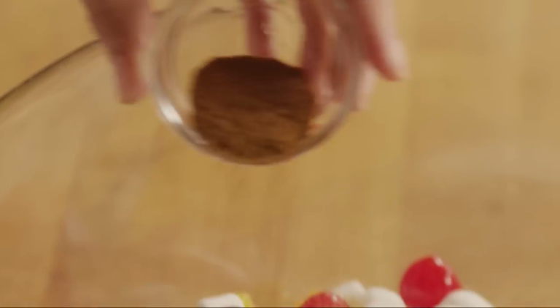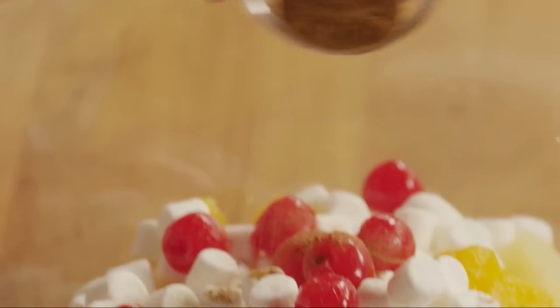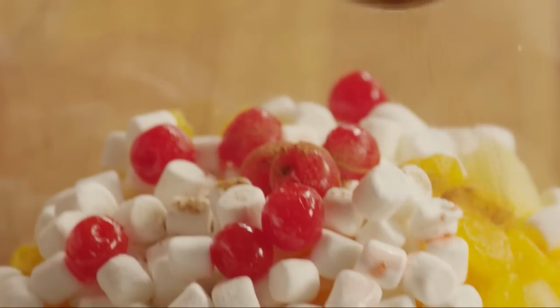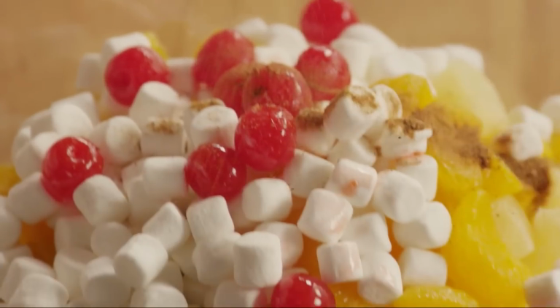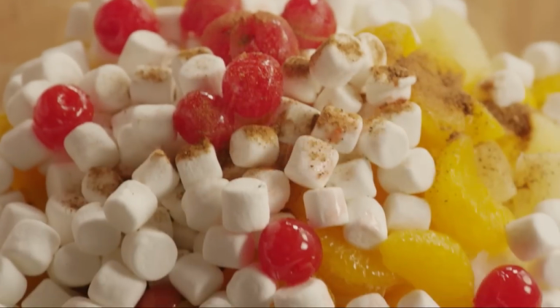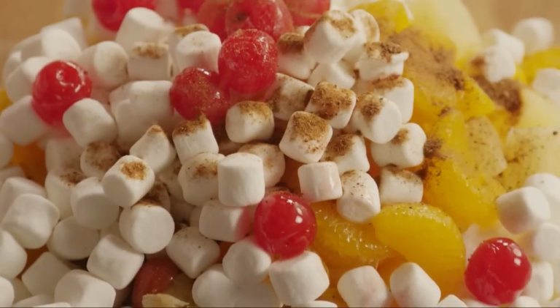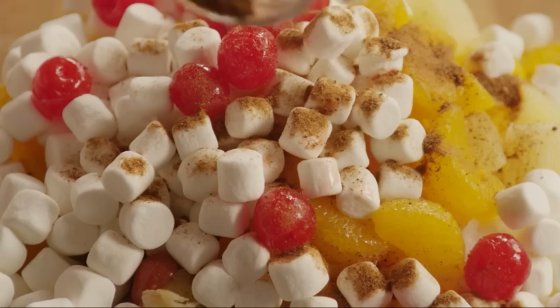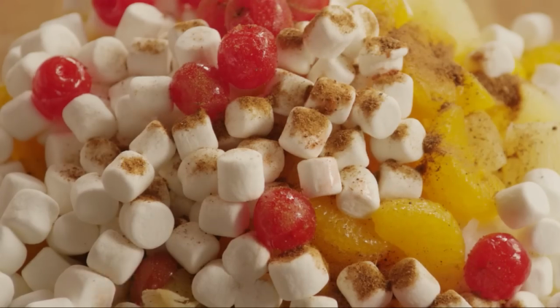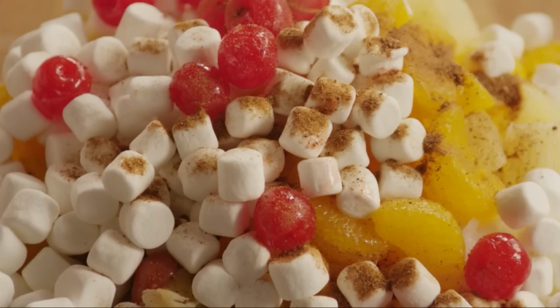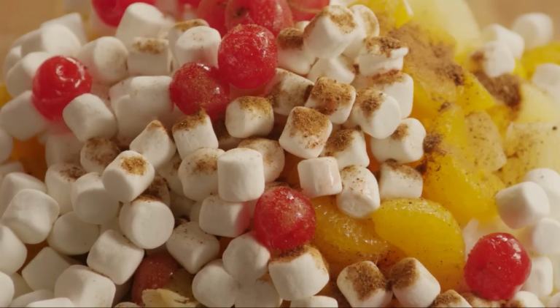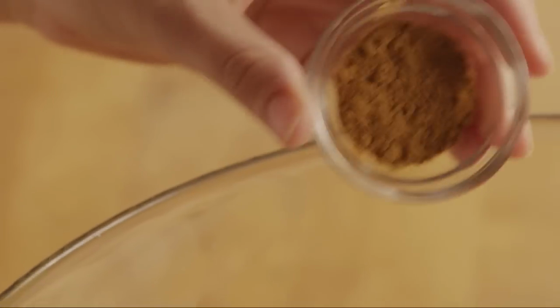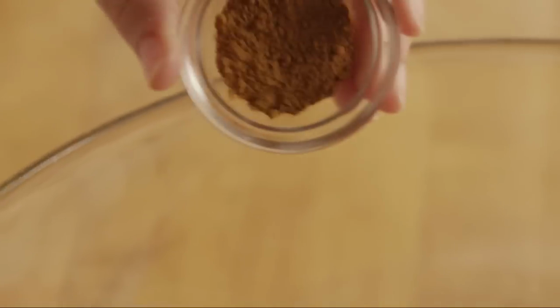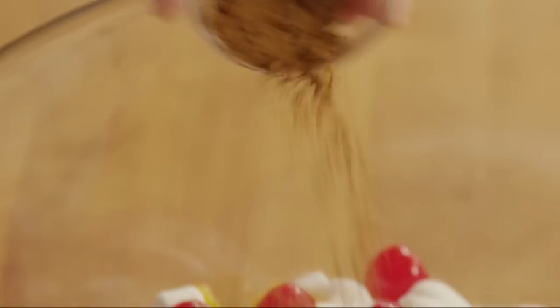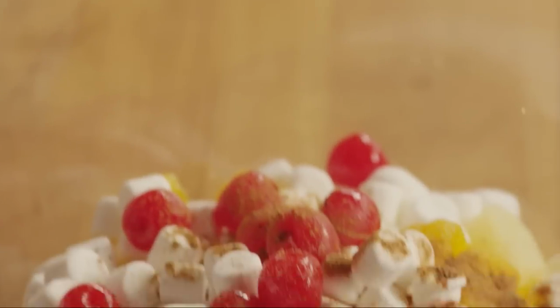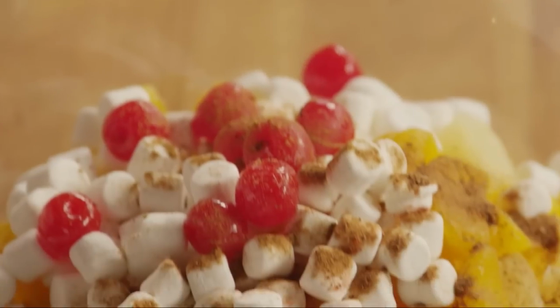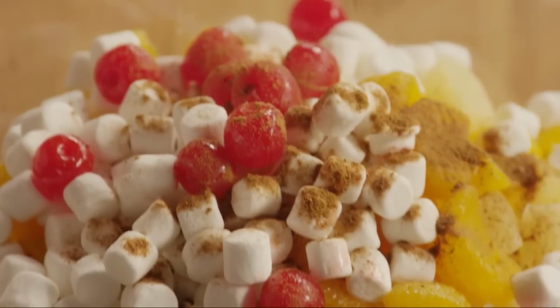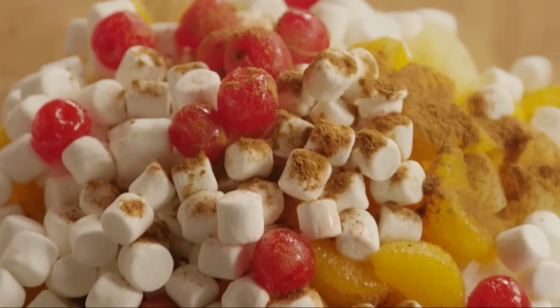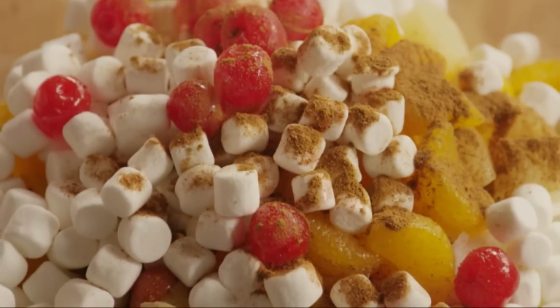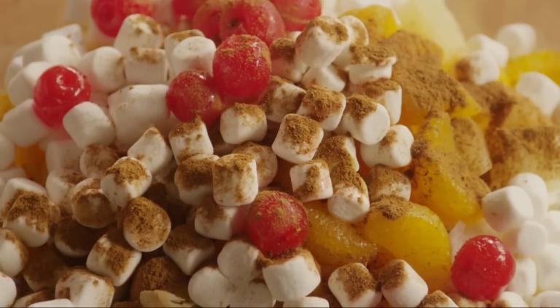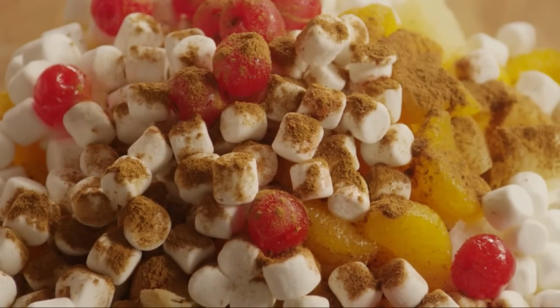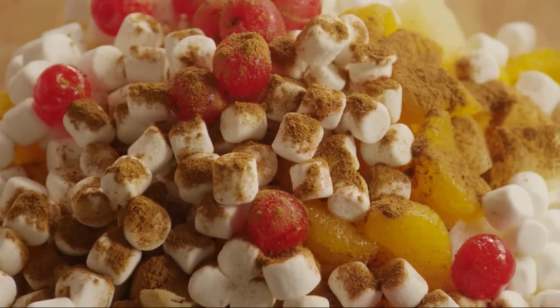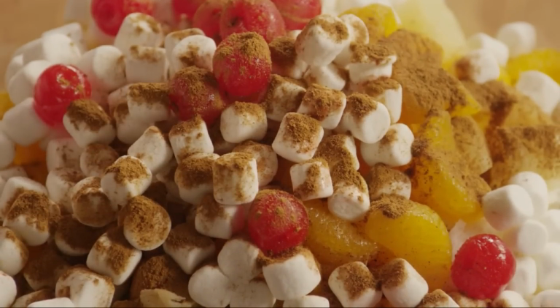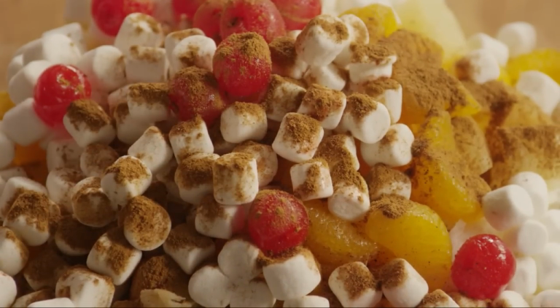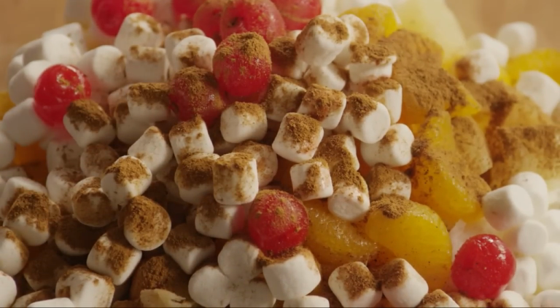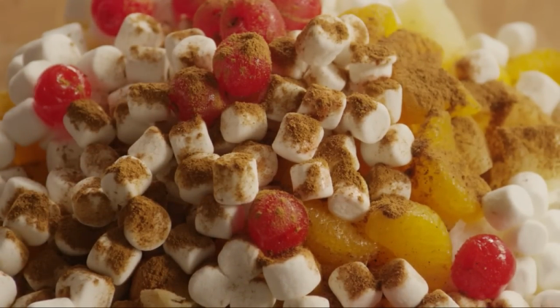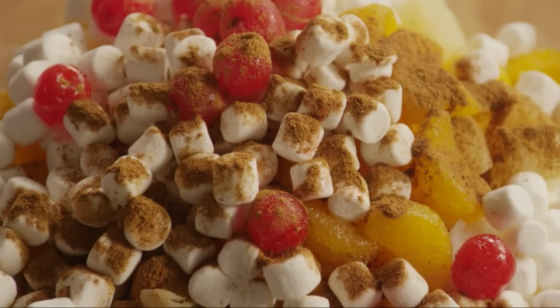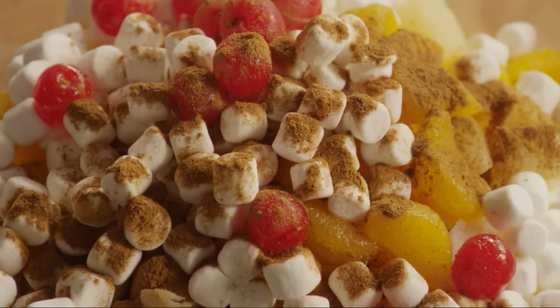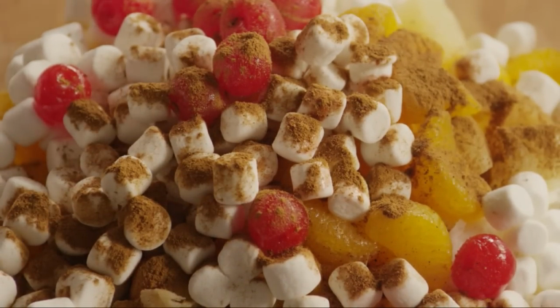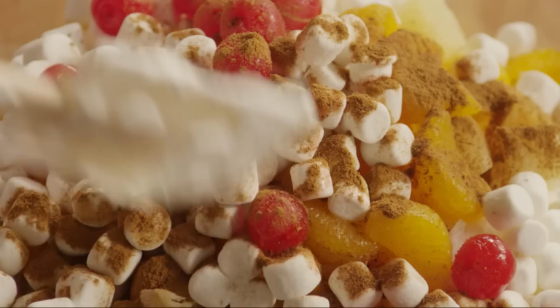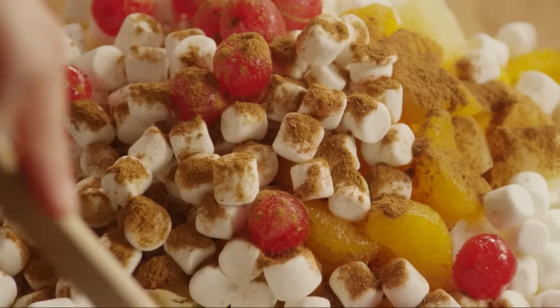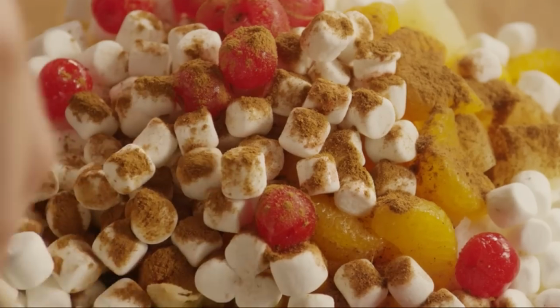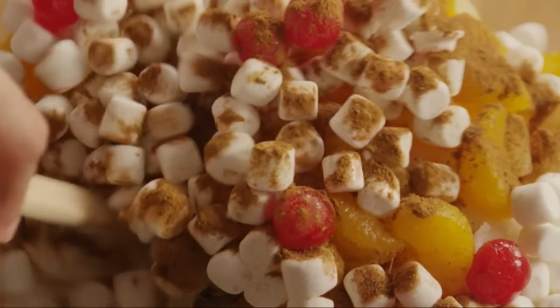Finally, add in one teaspoon of ground nutmeg and one teaspoon of ground cinnamon. Mix the salad together with a rubber spatula until well blended.